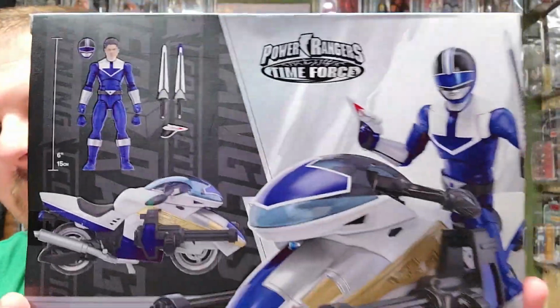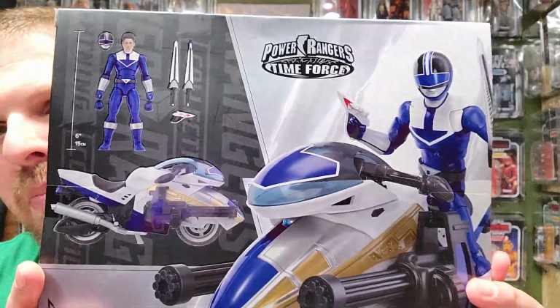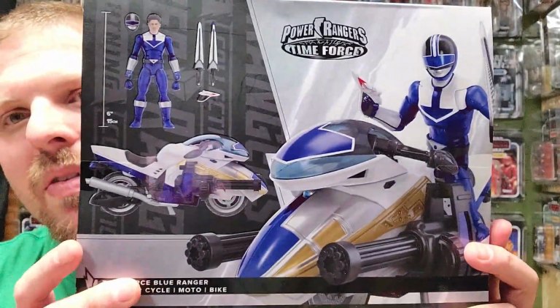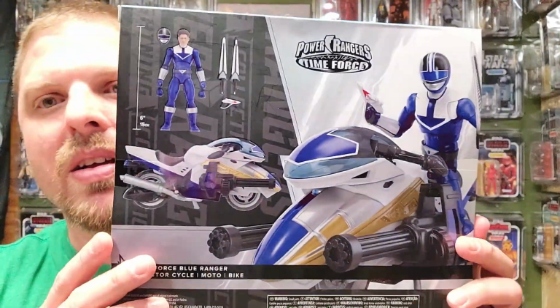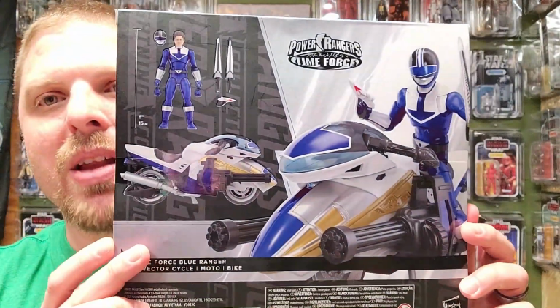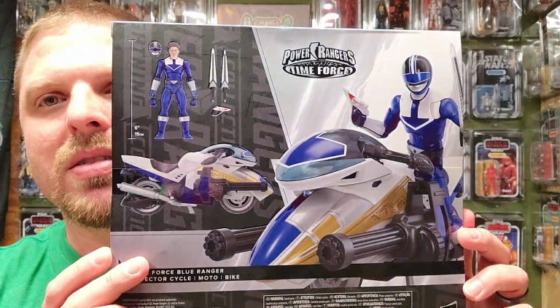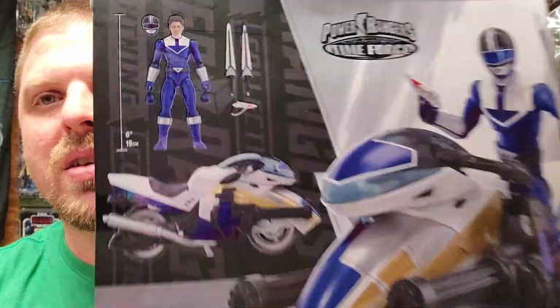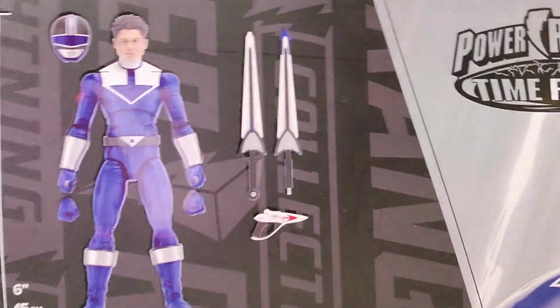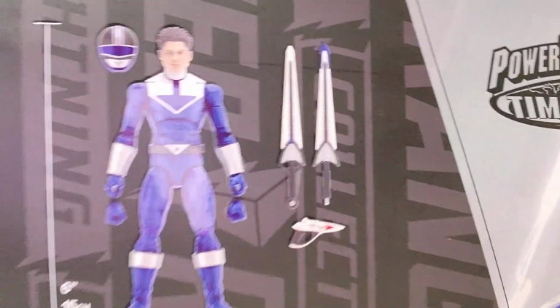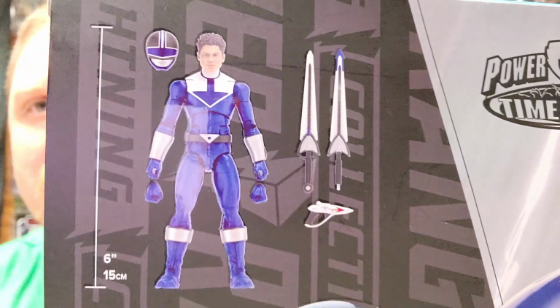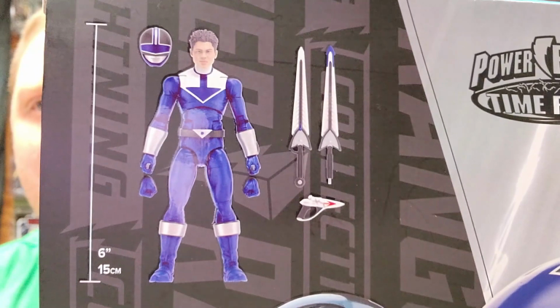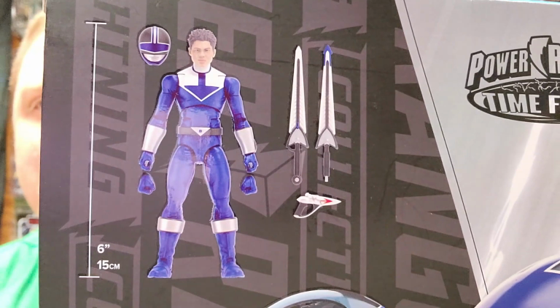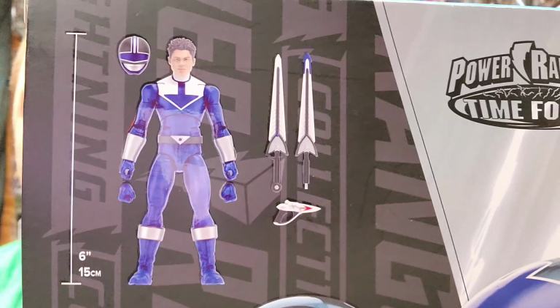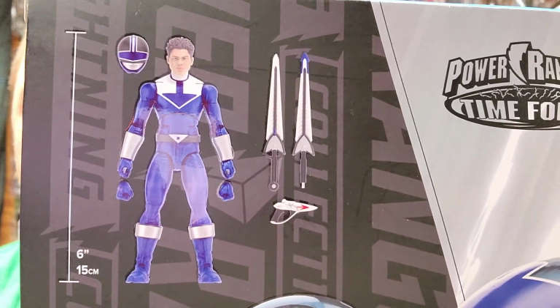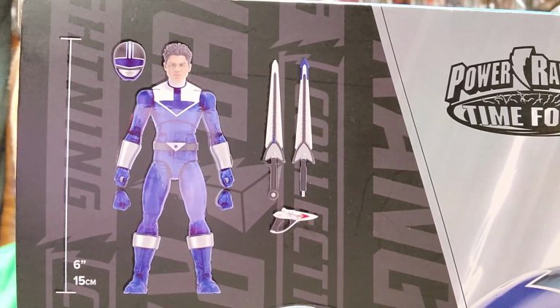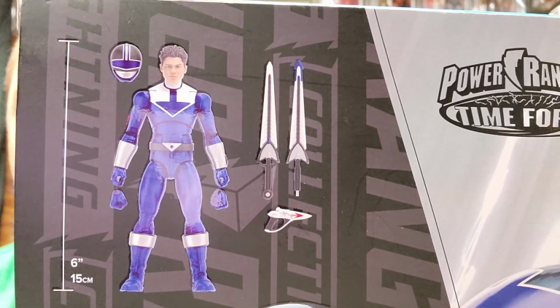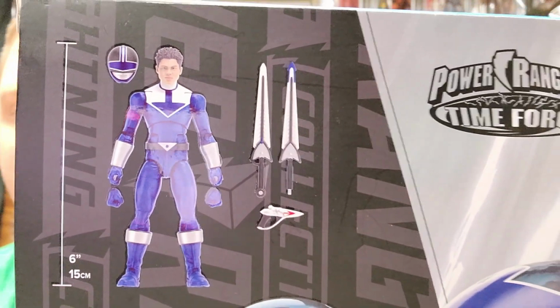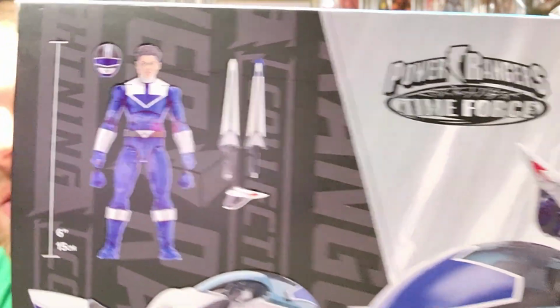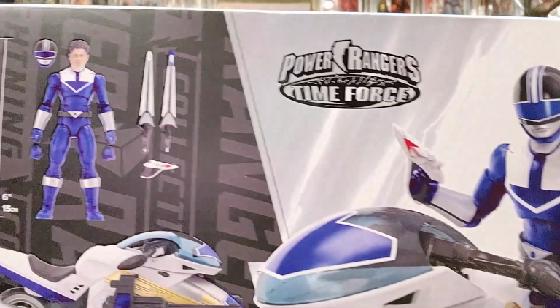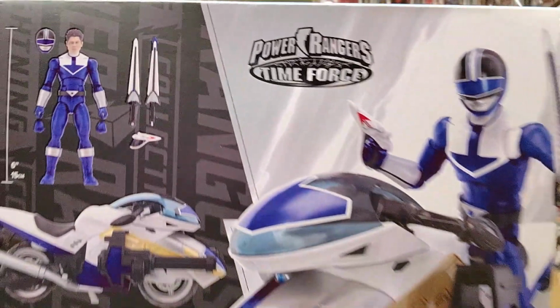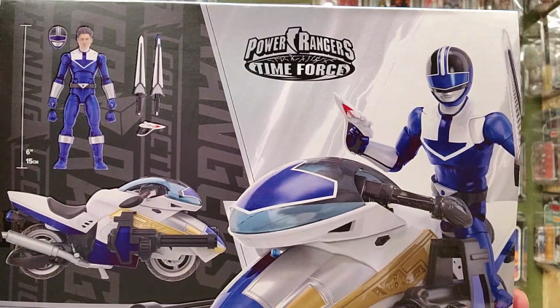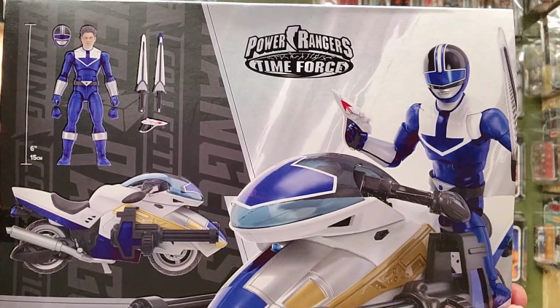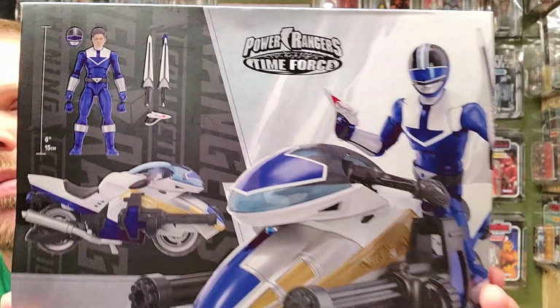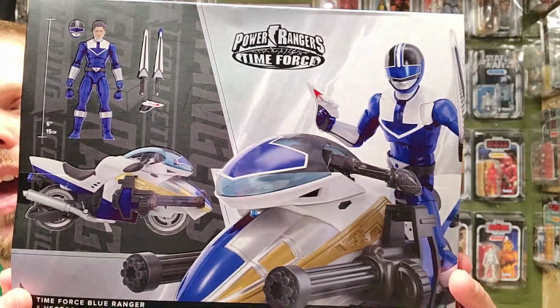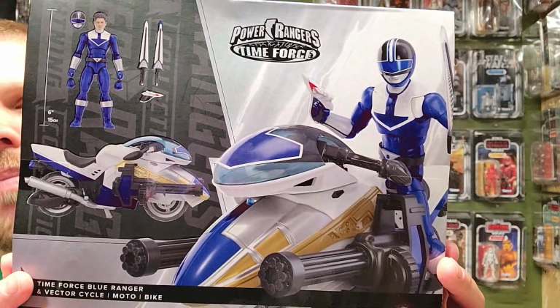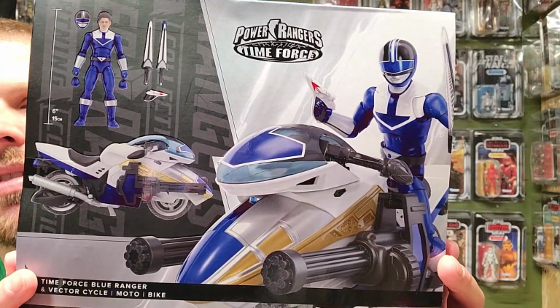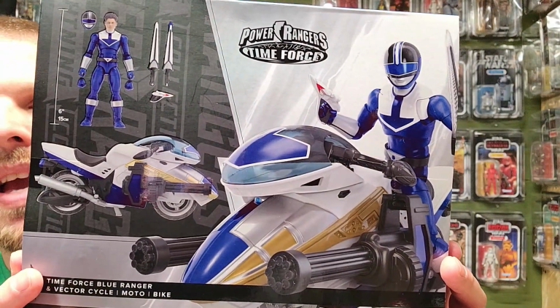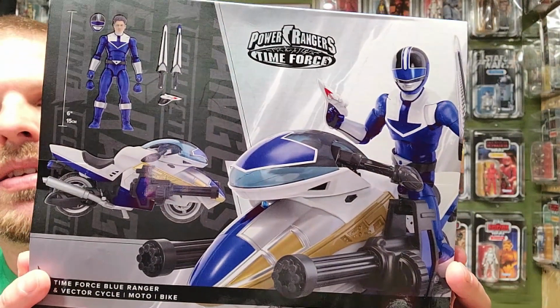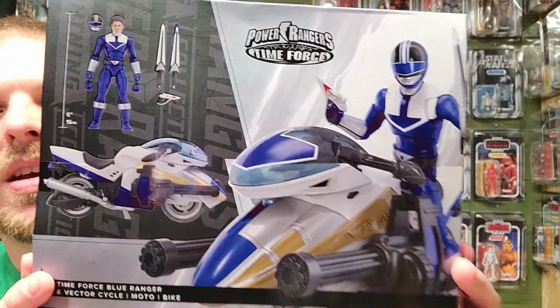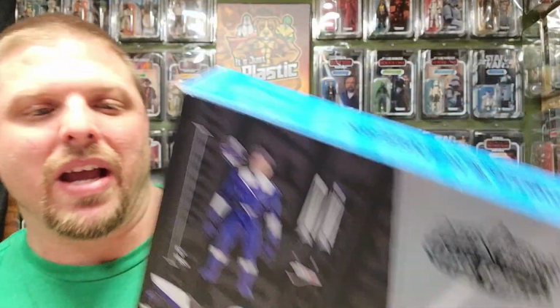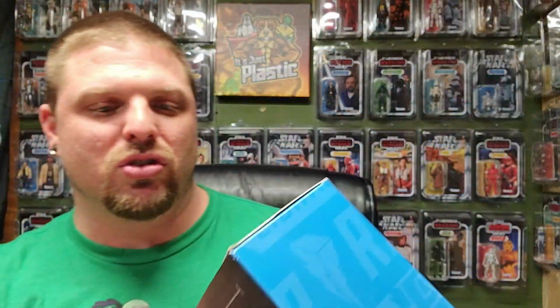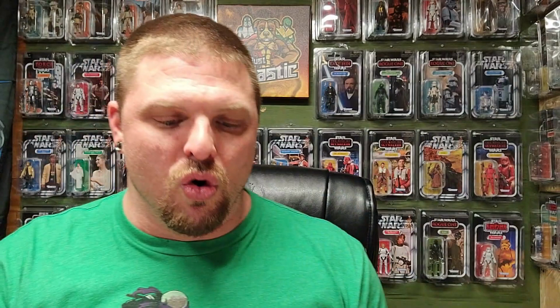There's the back of him, there's the back of the box. There he is with several of his accessories he comes with. Digging that. There he is straight up hanging out on the bike. This bike looks so cool.